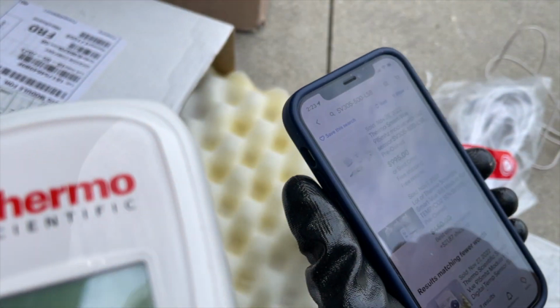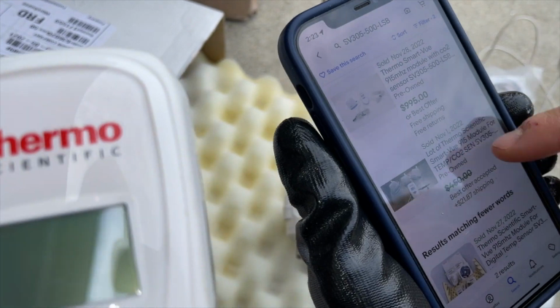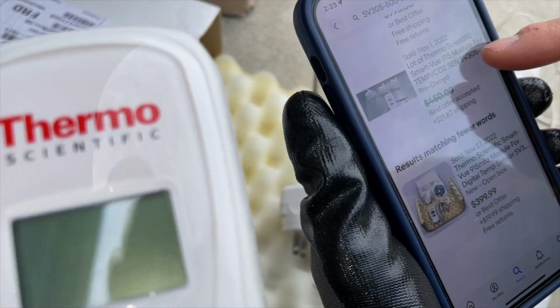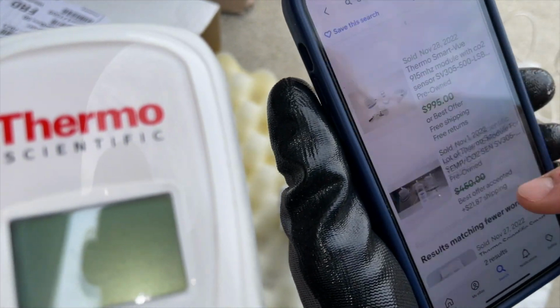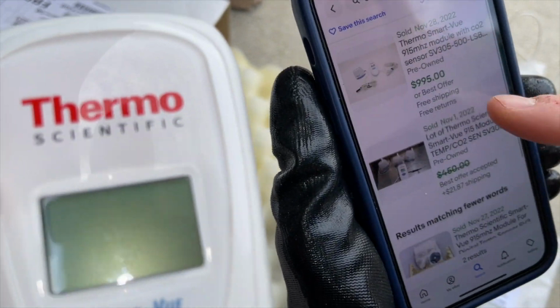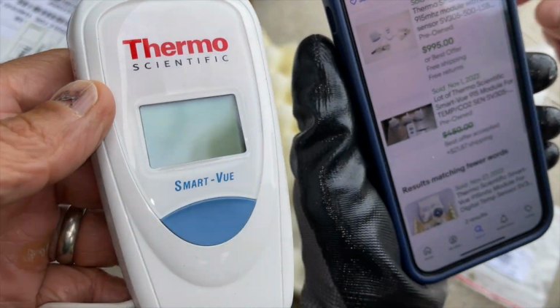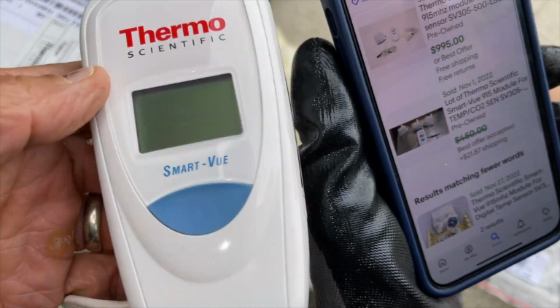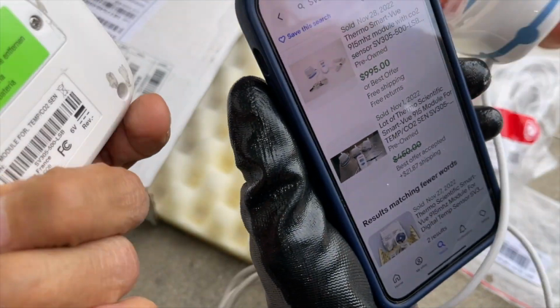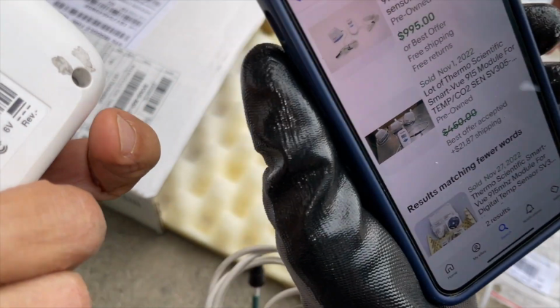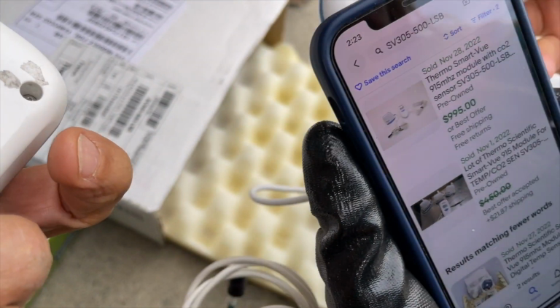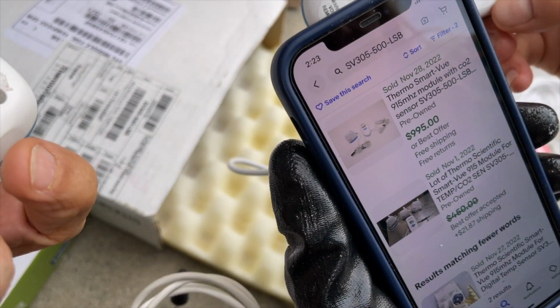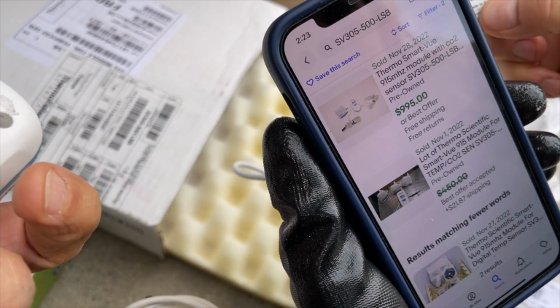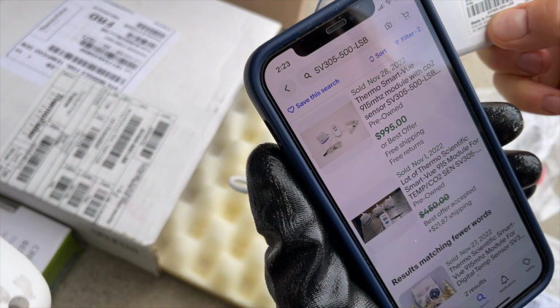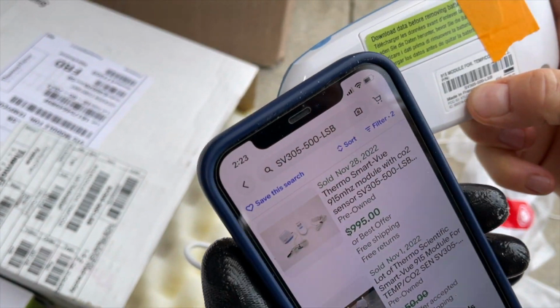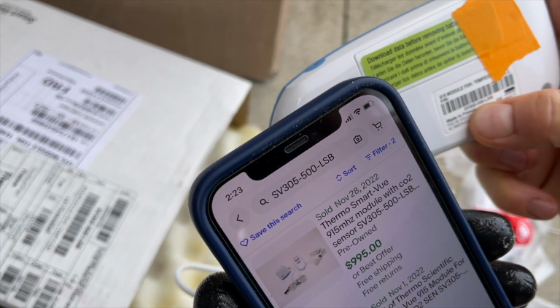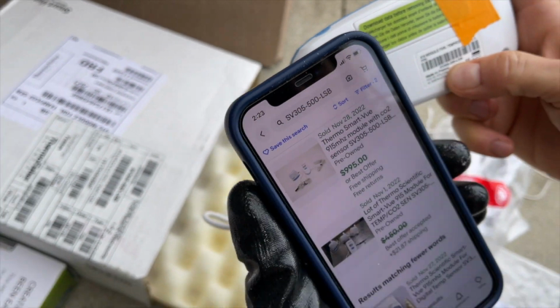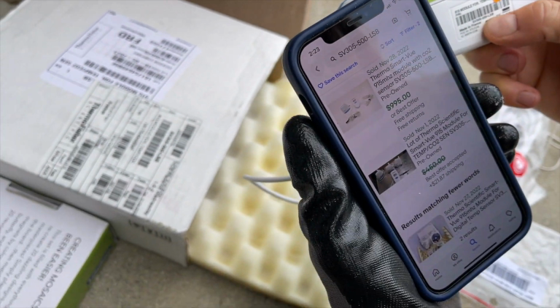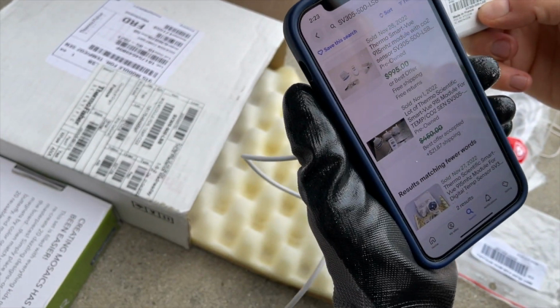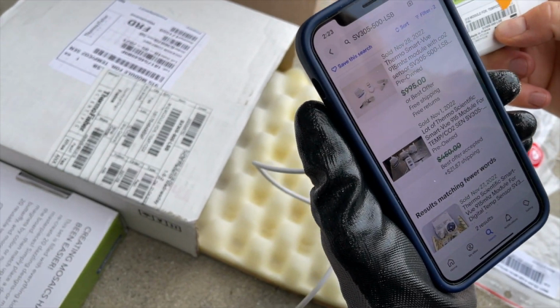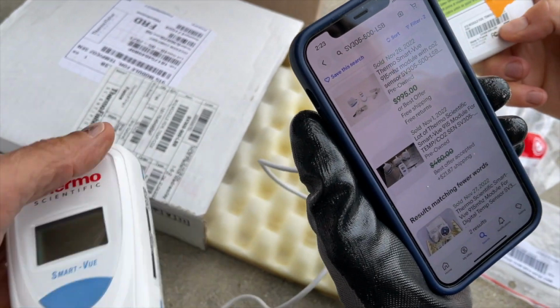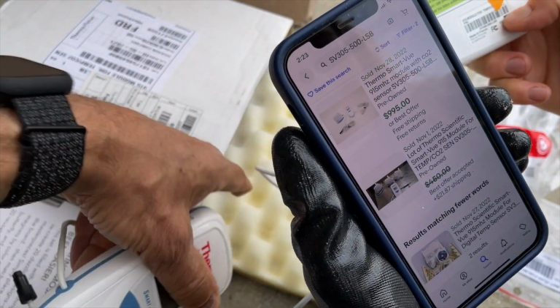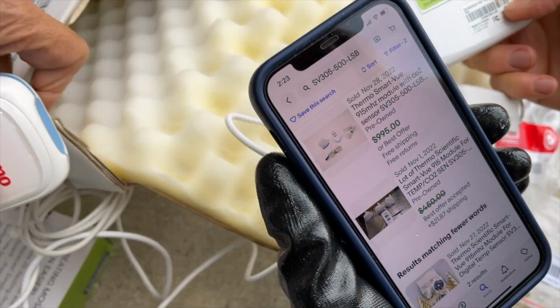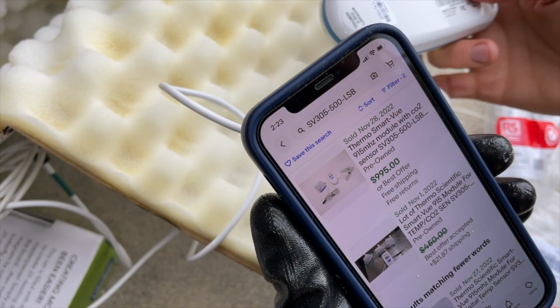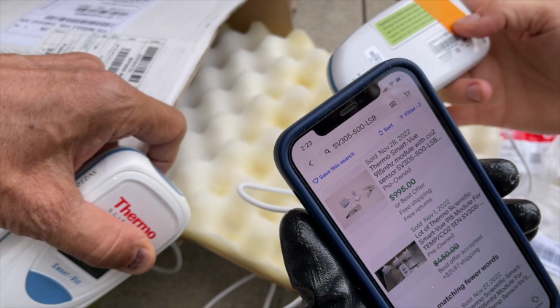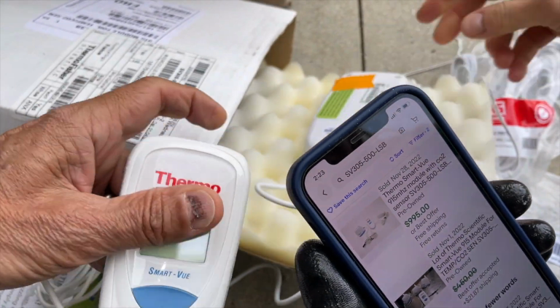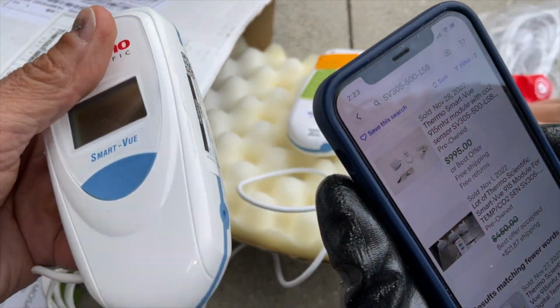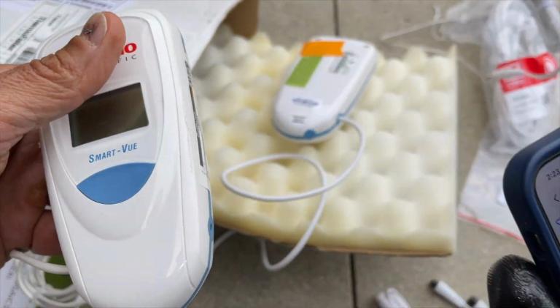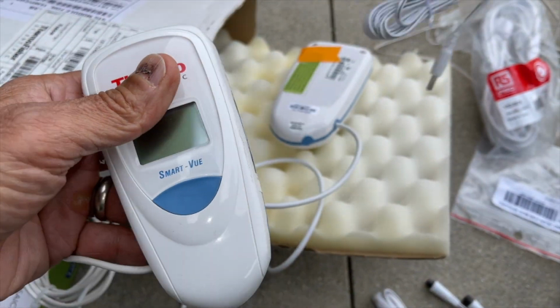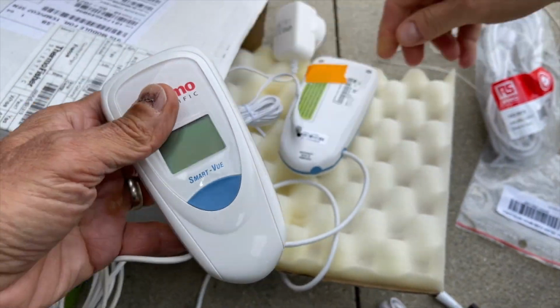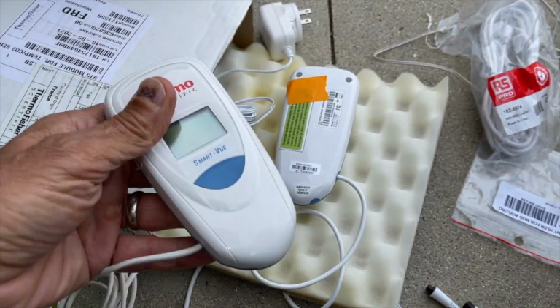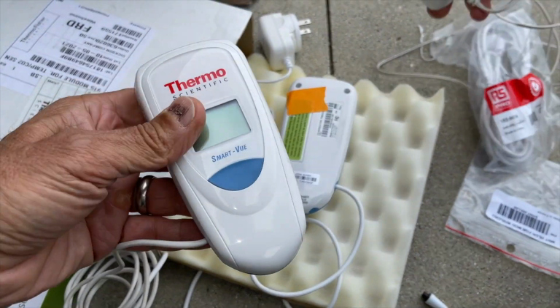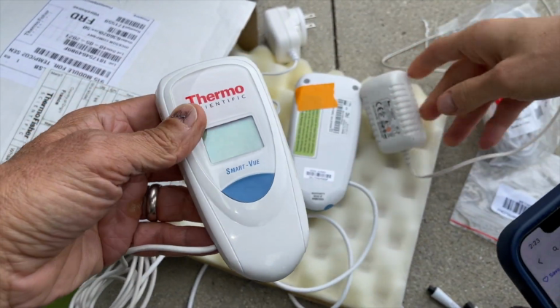Thermos? Yeah. Smart View? It's this model right here — wow. The SV305-500 LSD. You got two of them. They've got the power supply. That's $2,000.